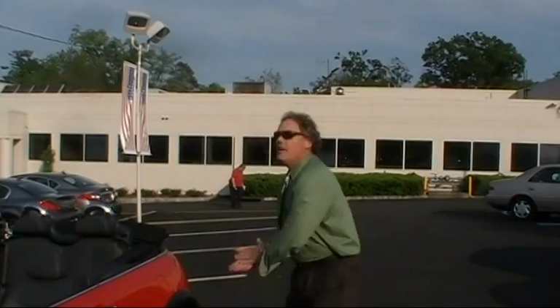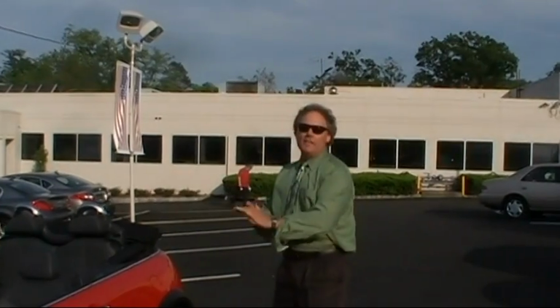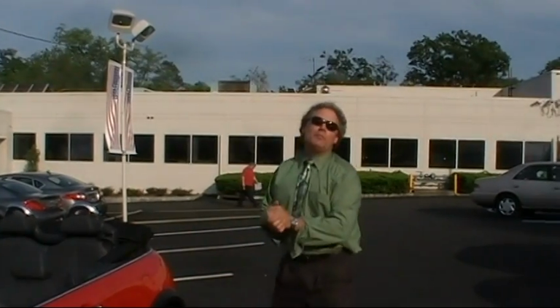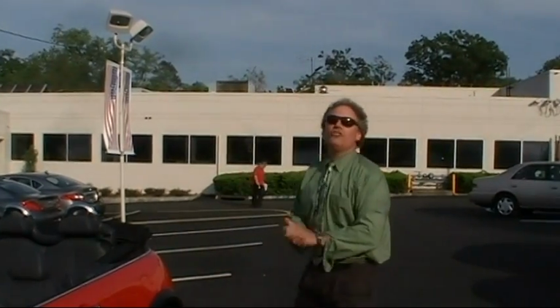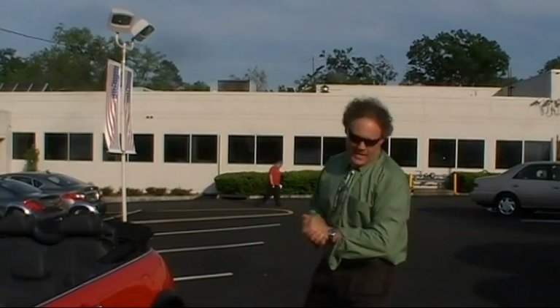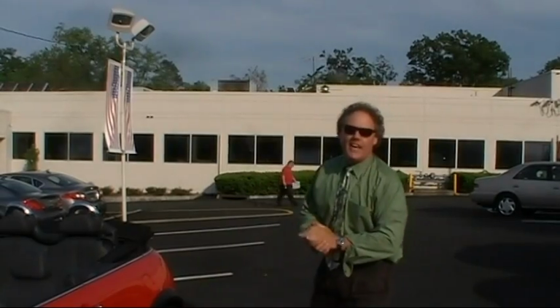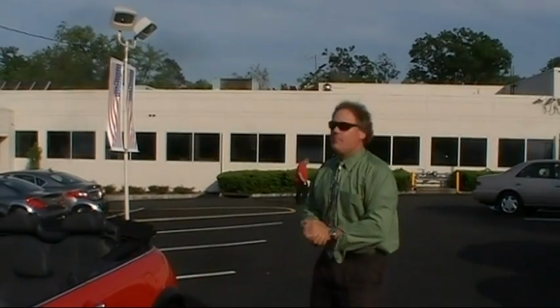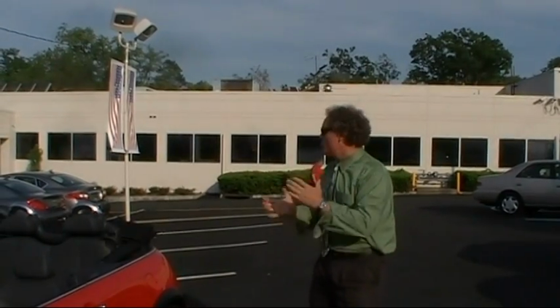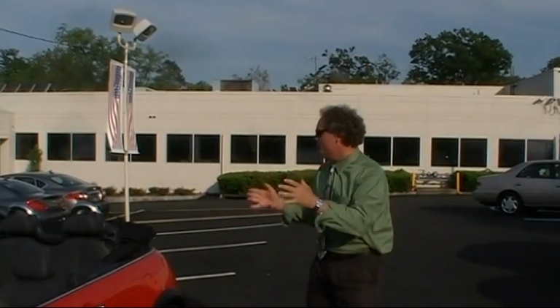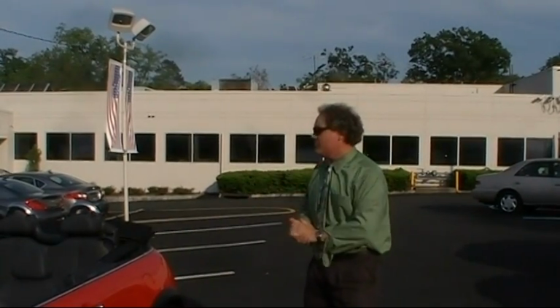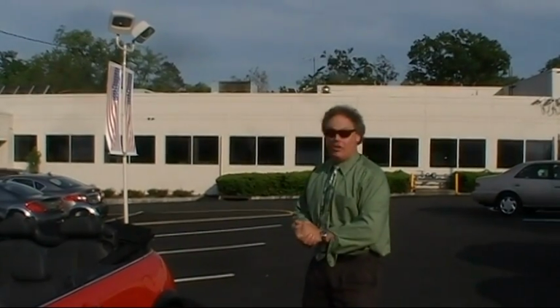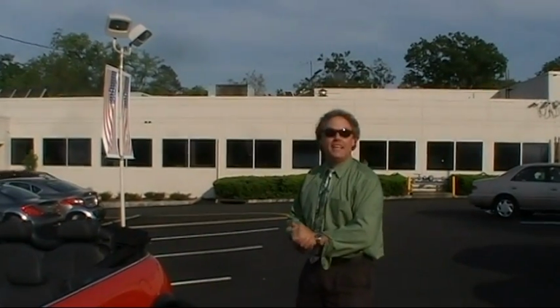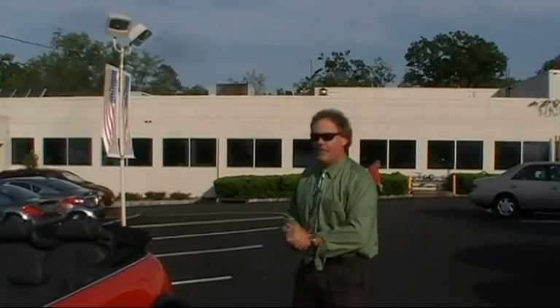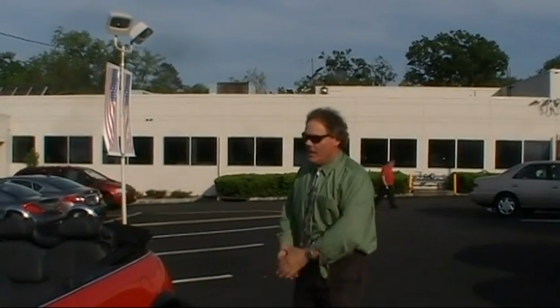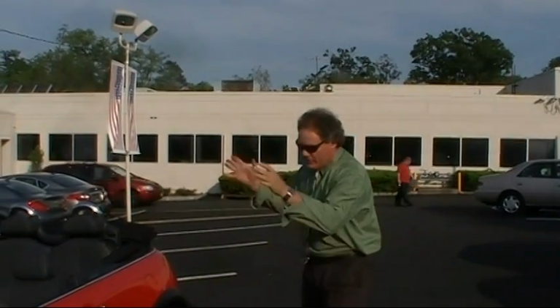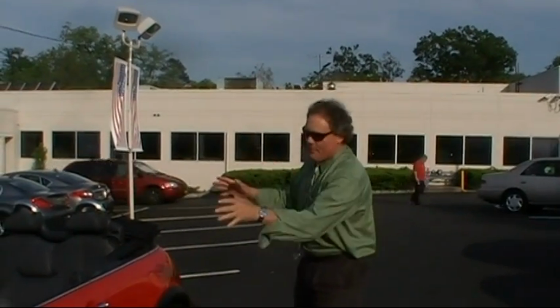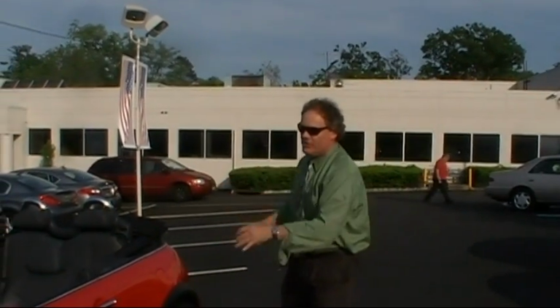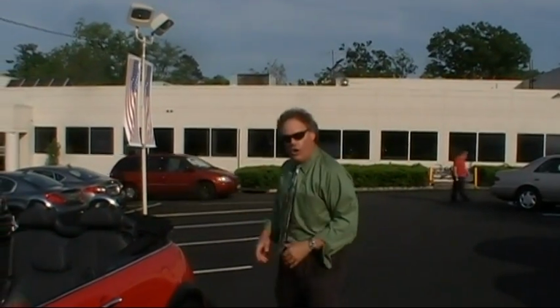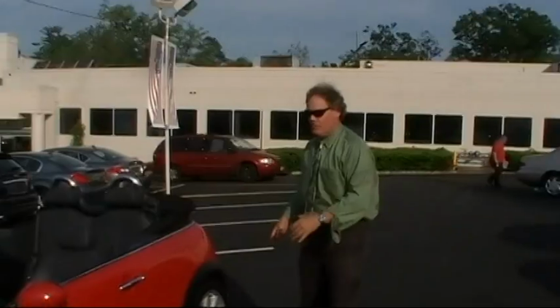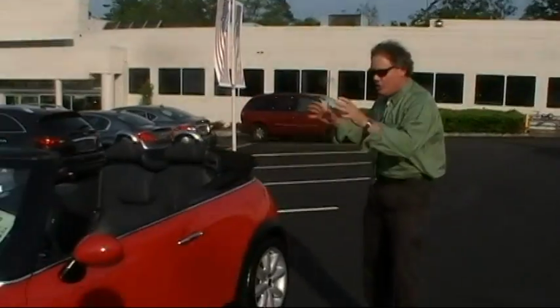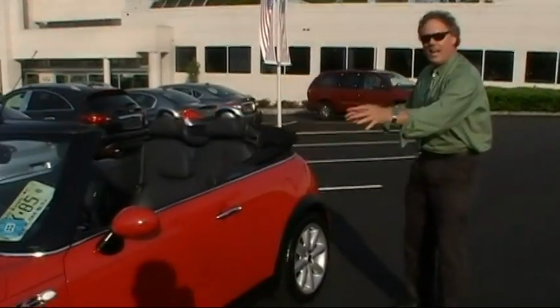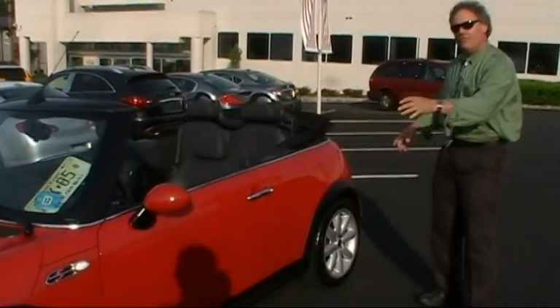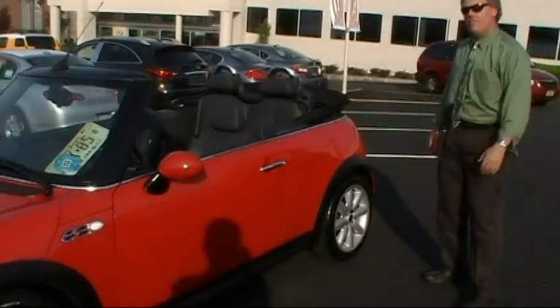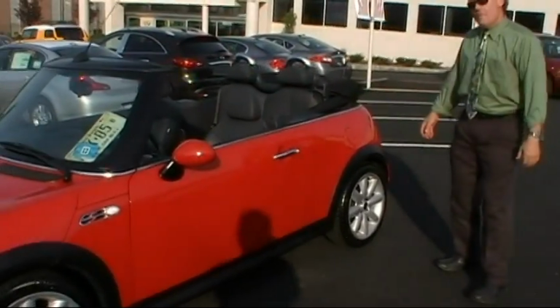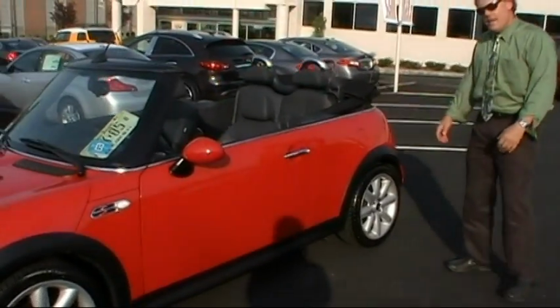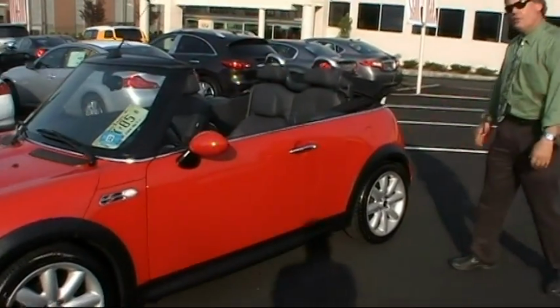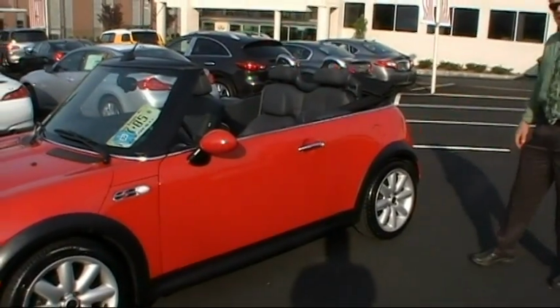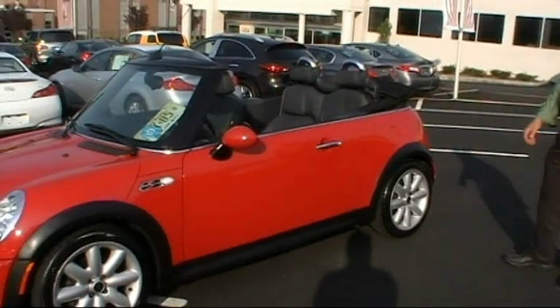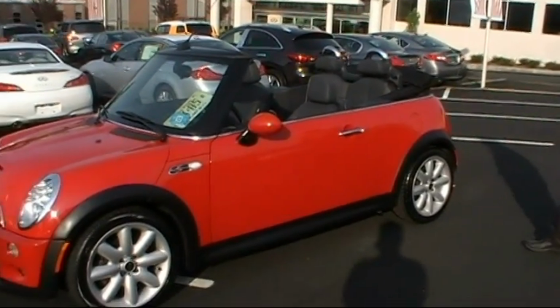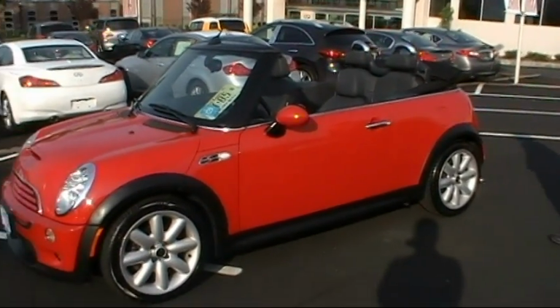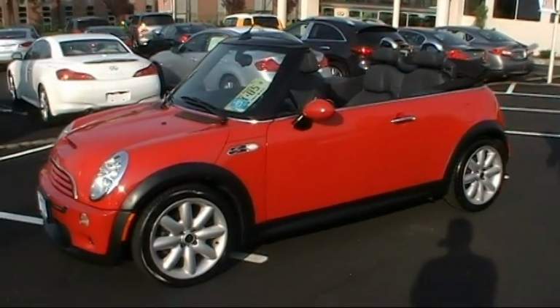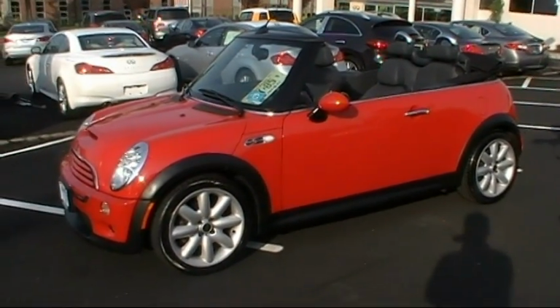Good evening. Welcome to Douglas Infinity. I'm Ken Beam on this gorgeous summer-like evening. Today we're going to look at this awesome 2005 Mini Cooper S Convertible. Check it out.